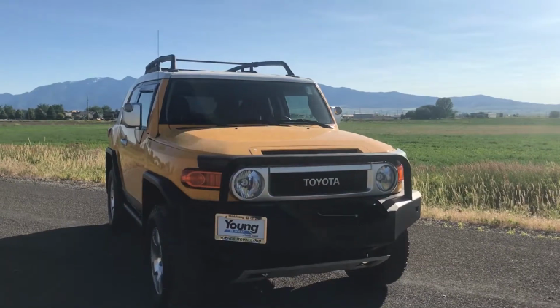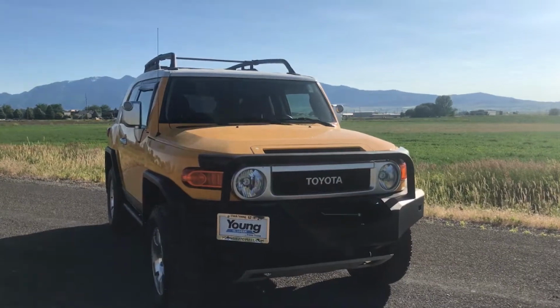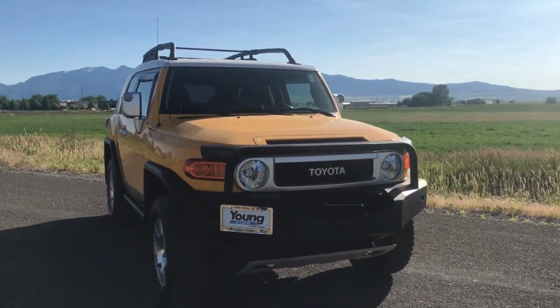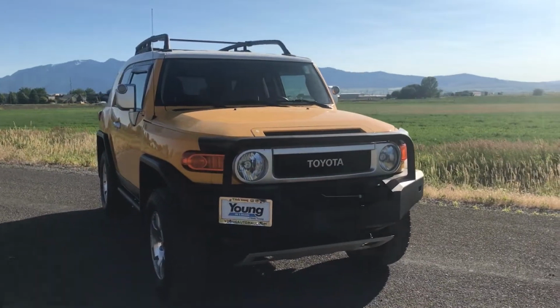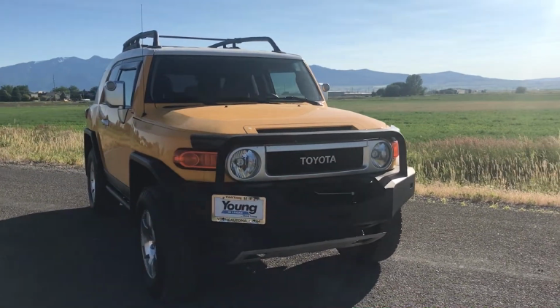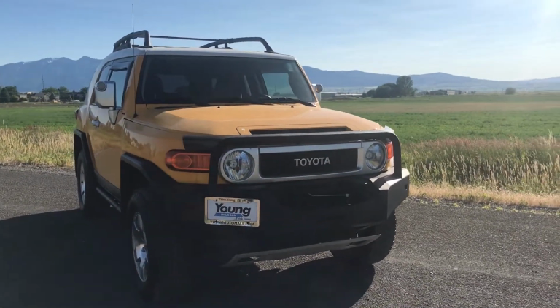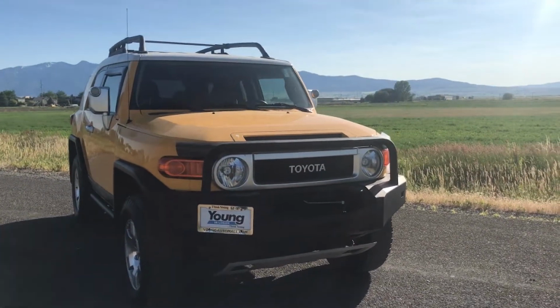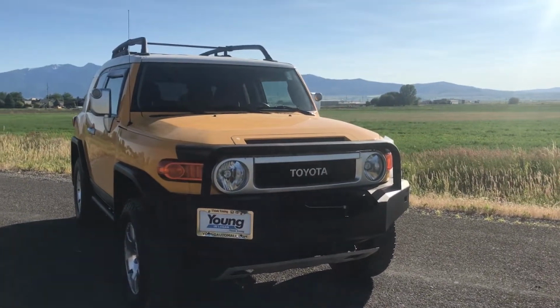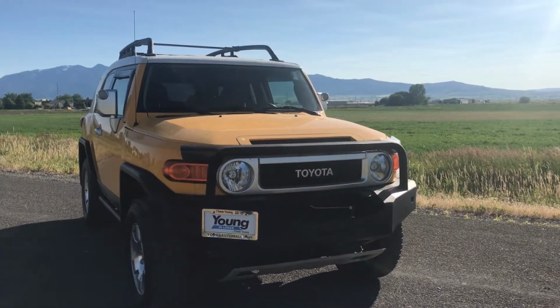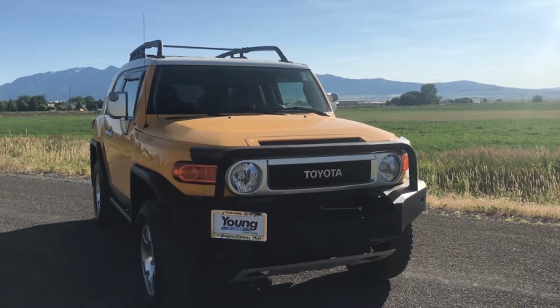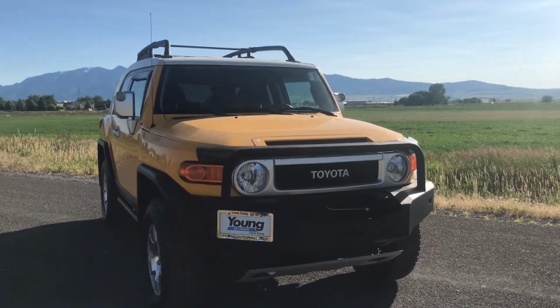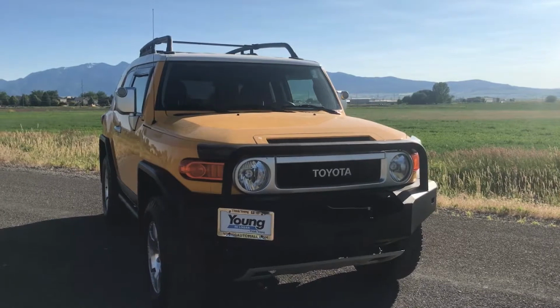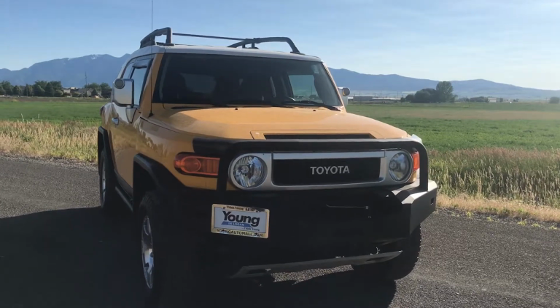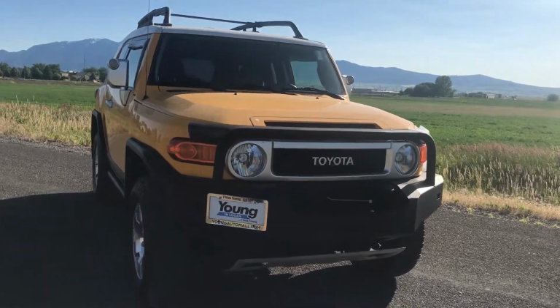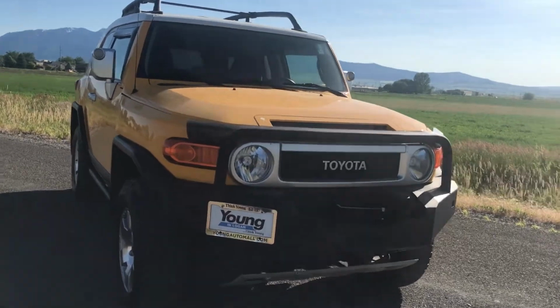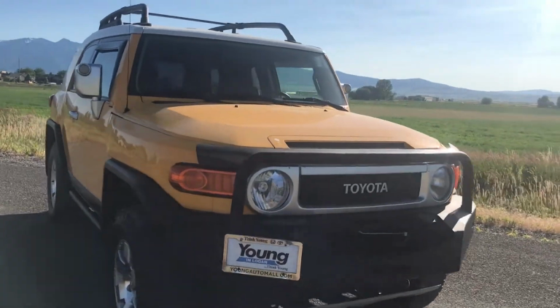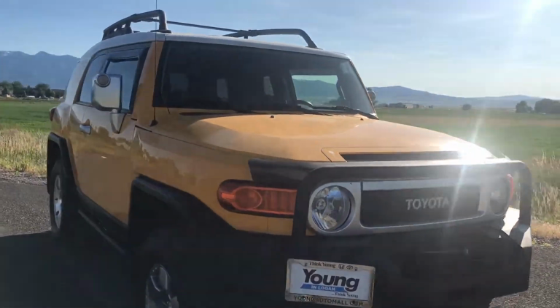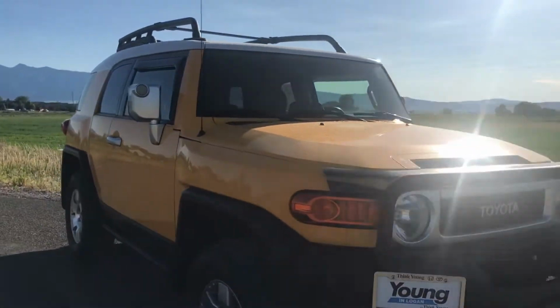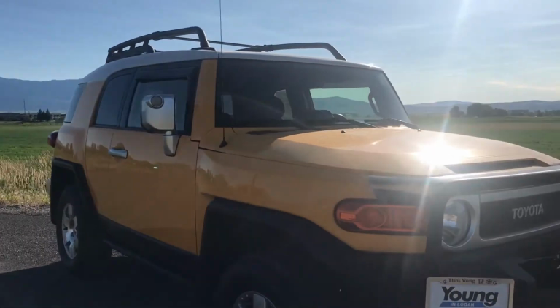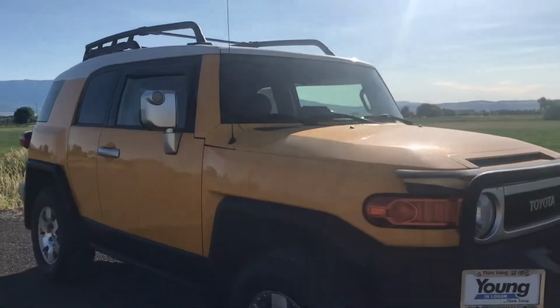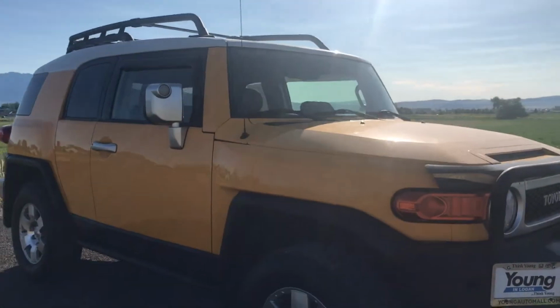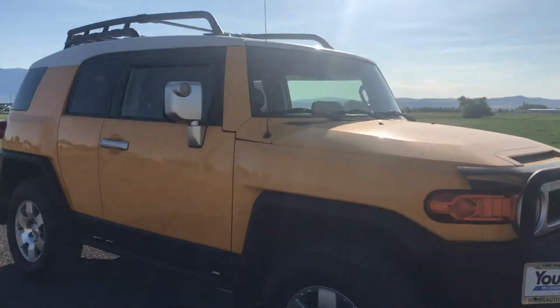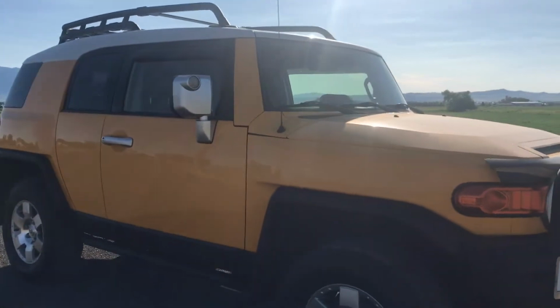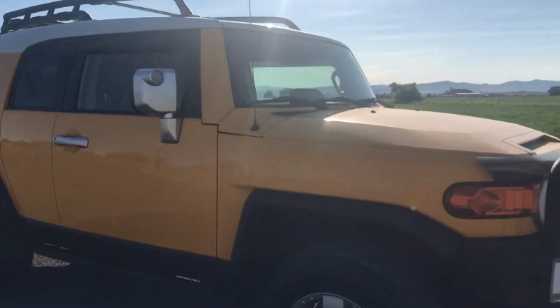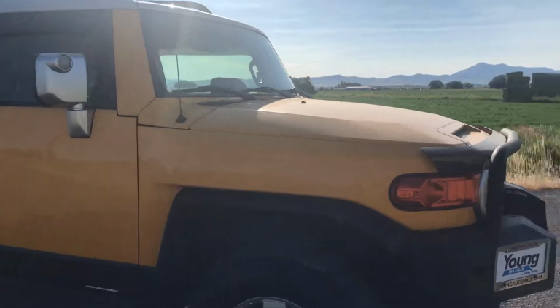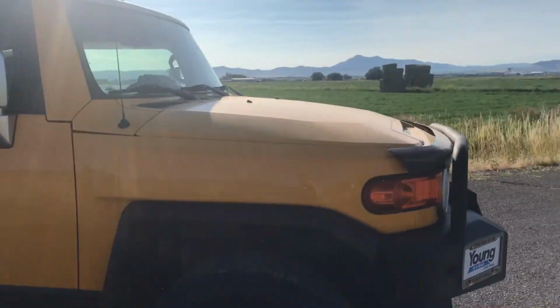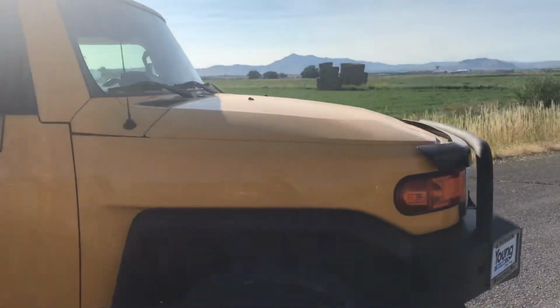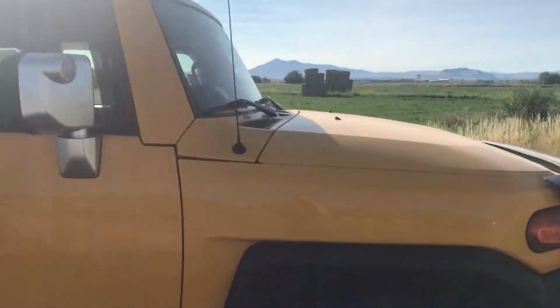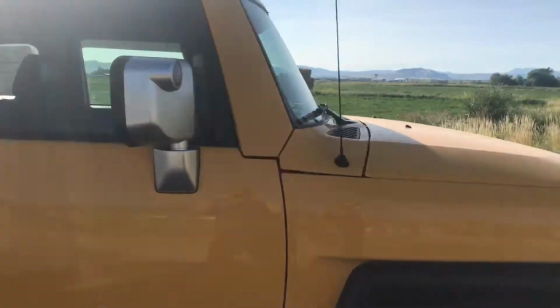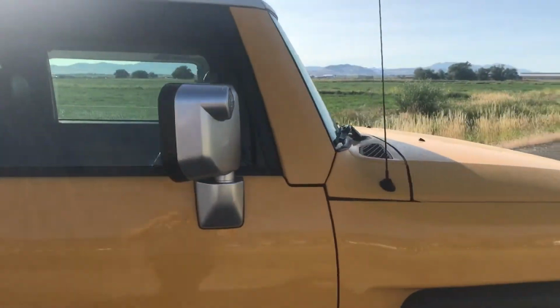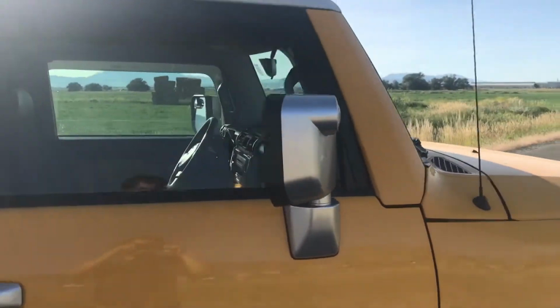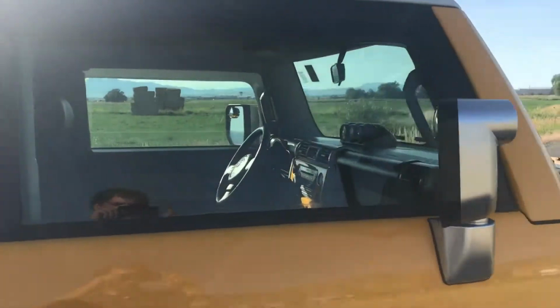Hello, this is Logan down here at the Young Auto Mall, and right here we have our 2007 FJ Cruiser. As you can see, it's a very unique color — nice and yellow — and it has a great styling of the FJ Cruiser.